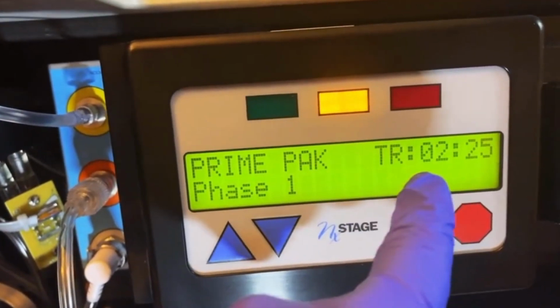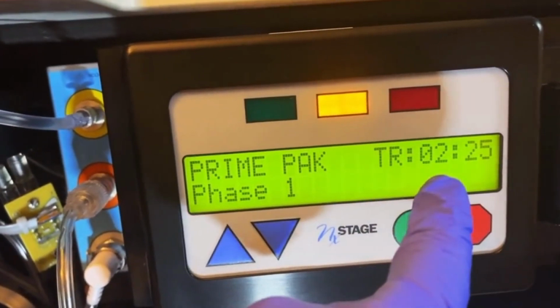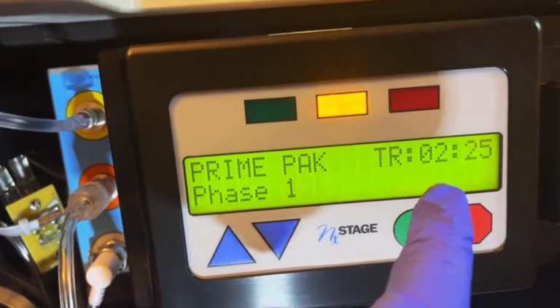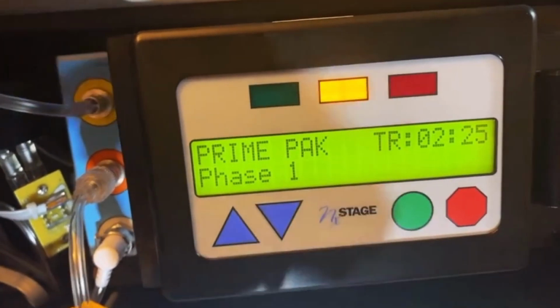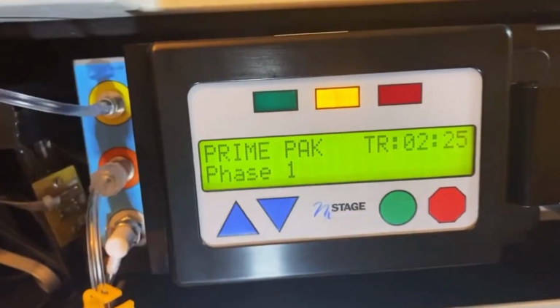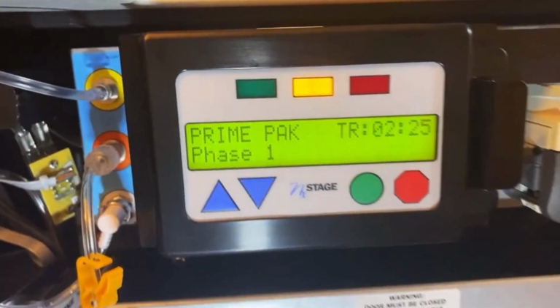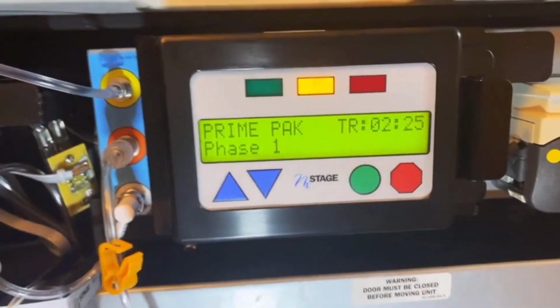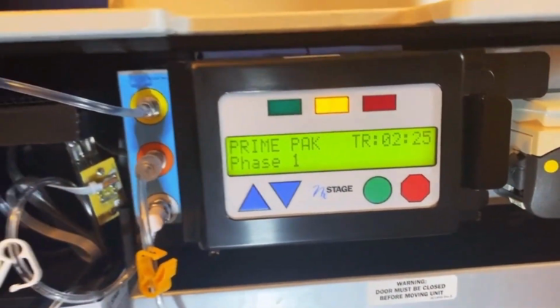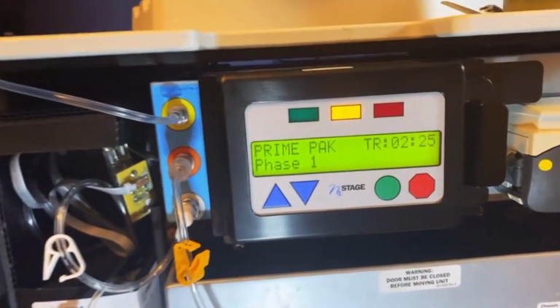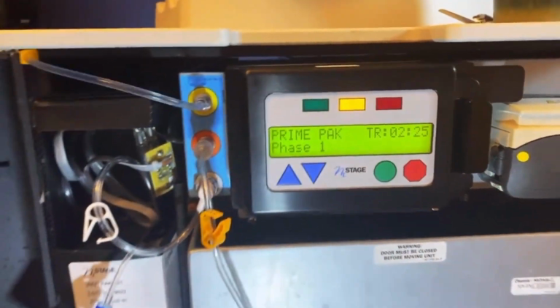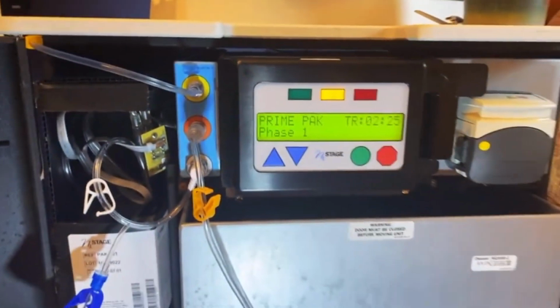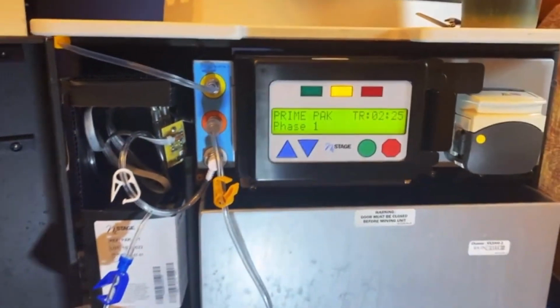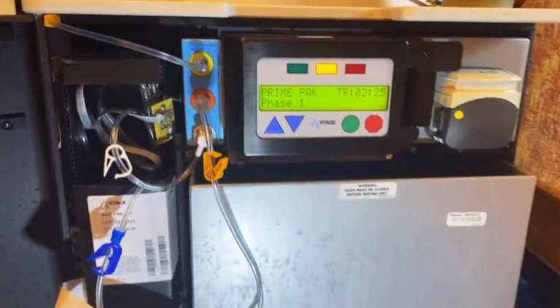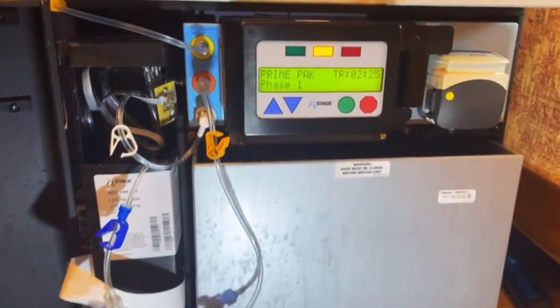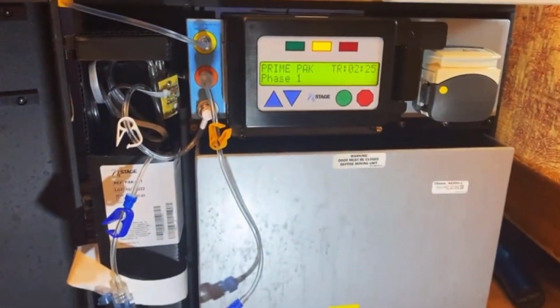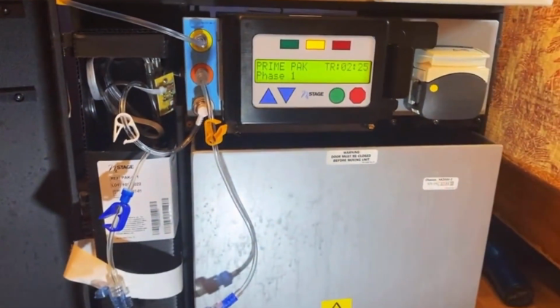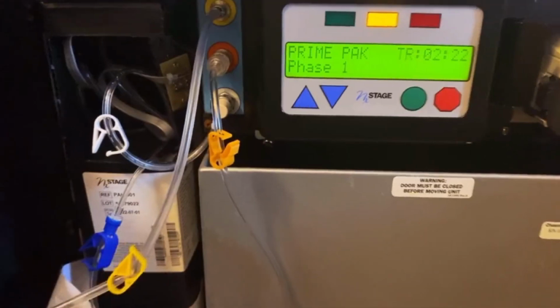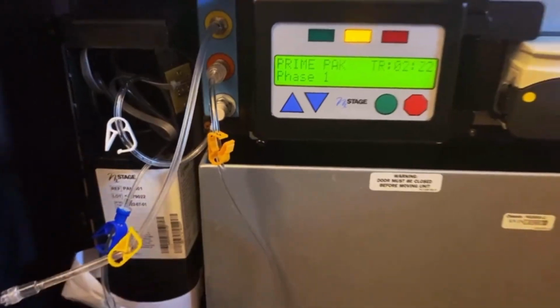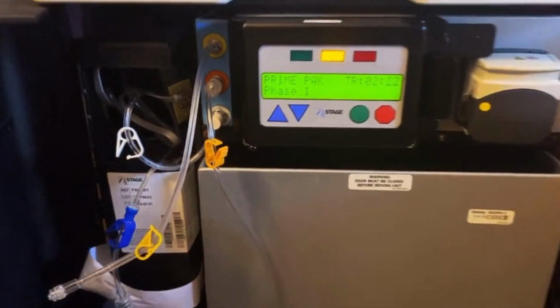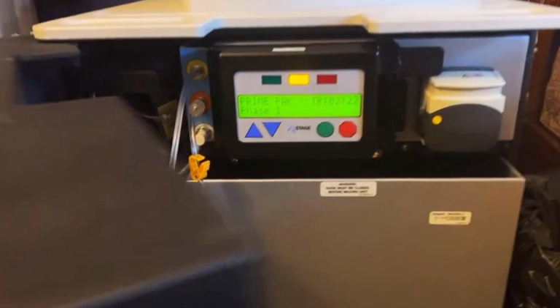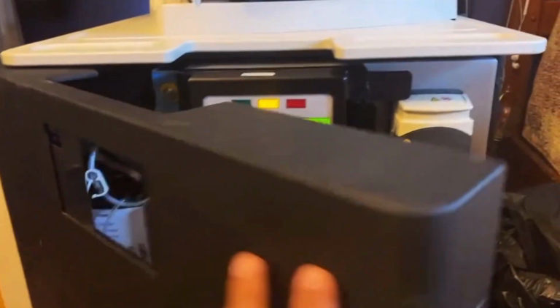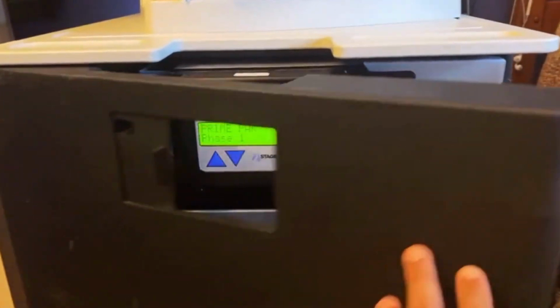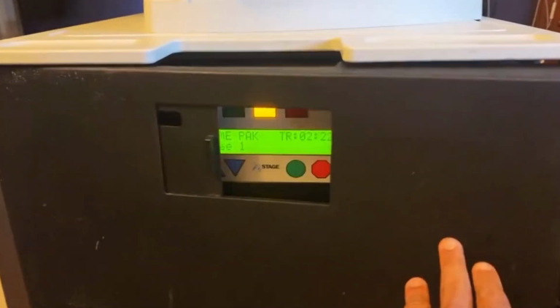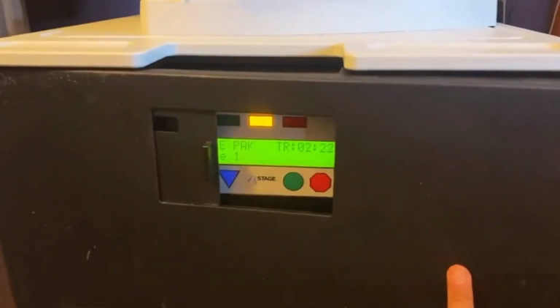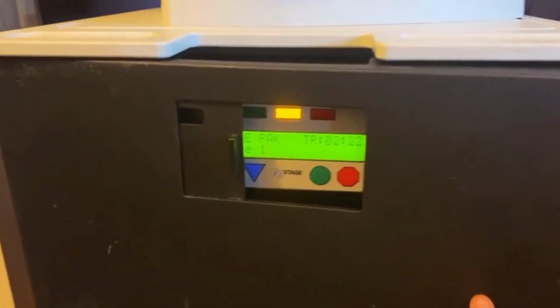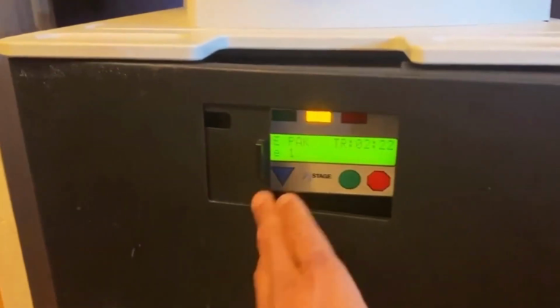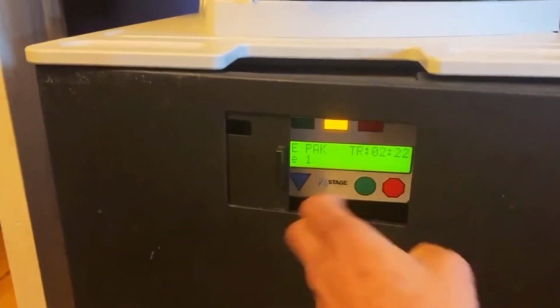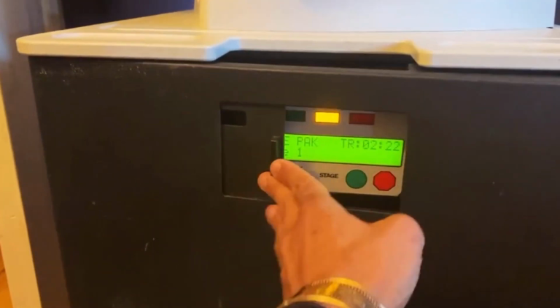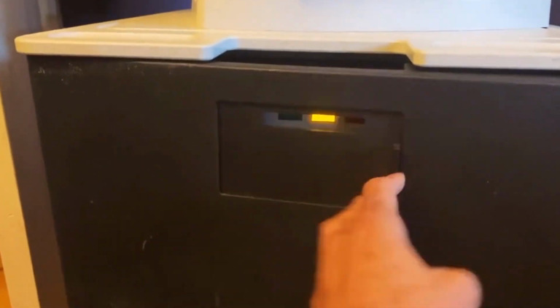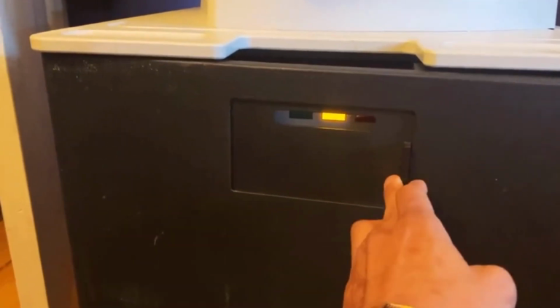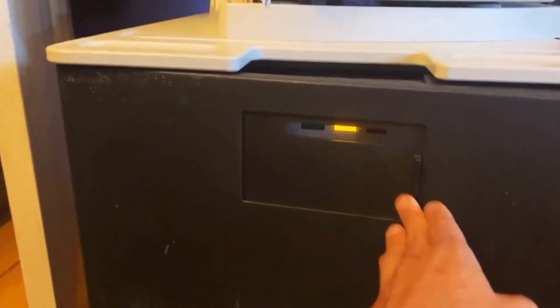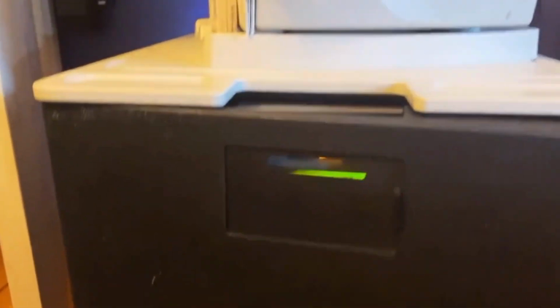To start a new pack, this is how you prime a pack with the NxStage Pure Flow dialysis machine.